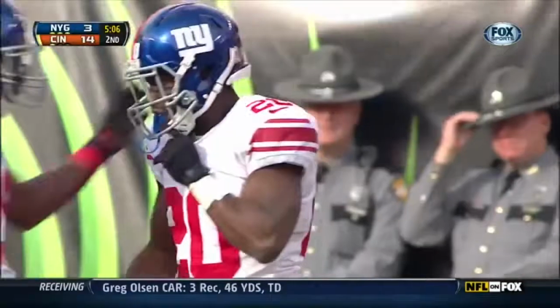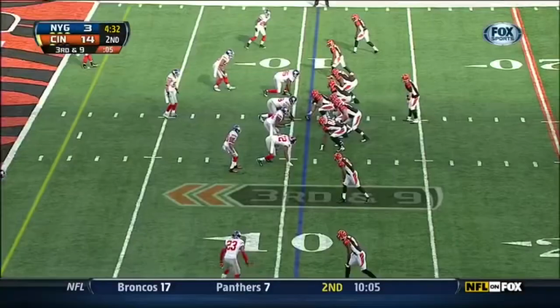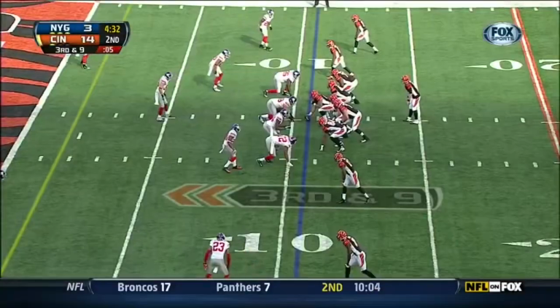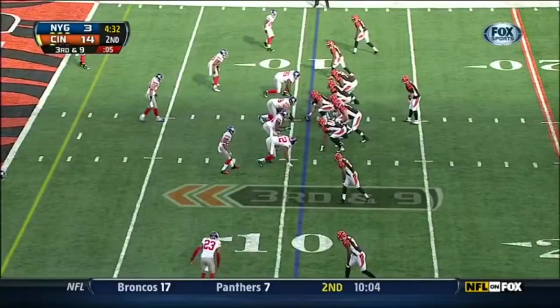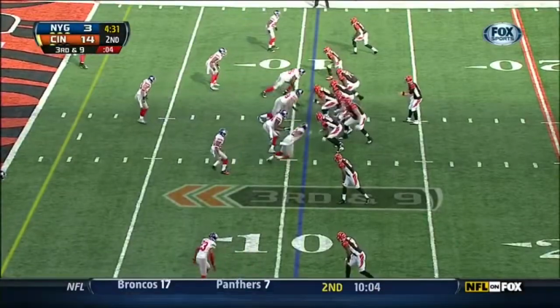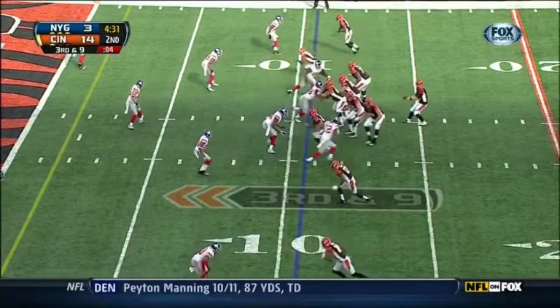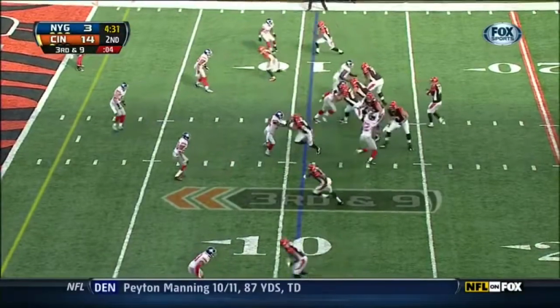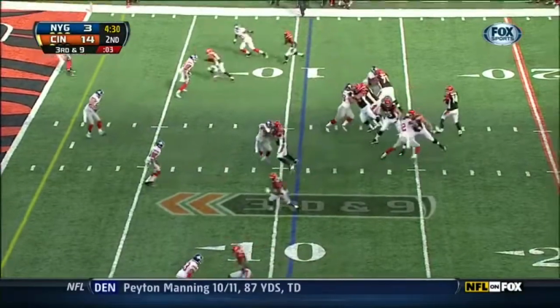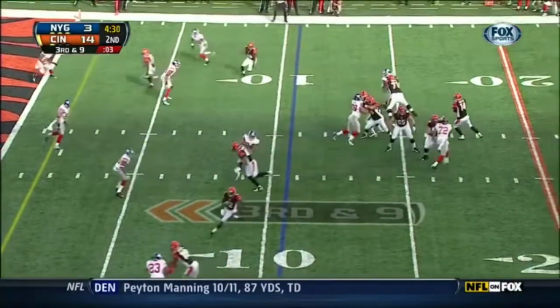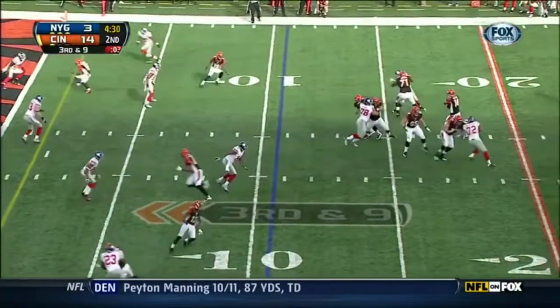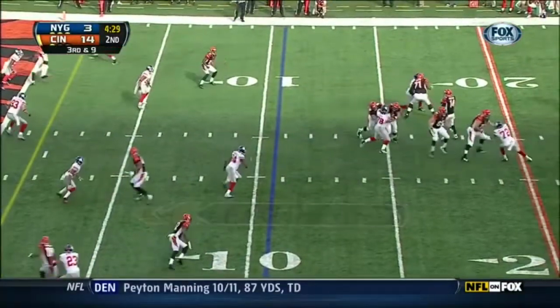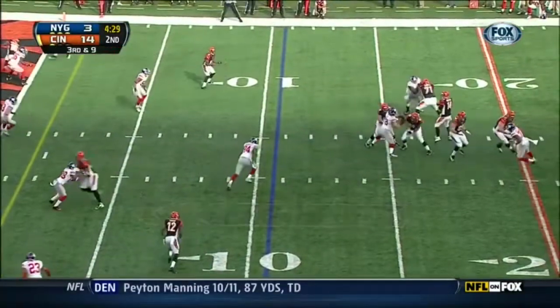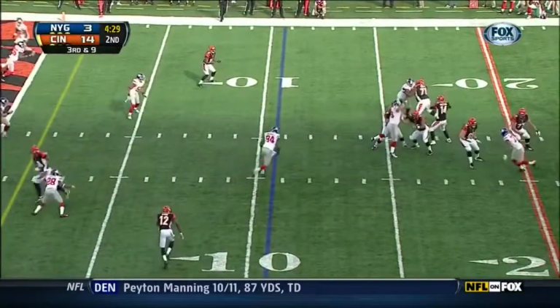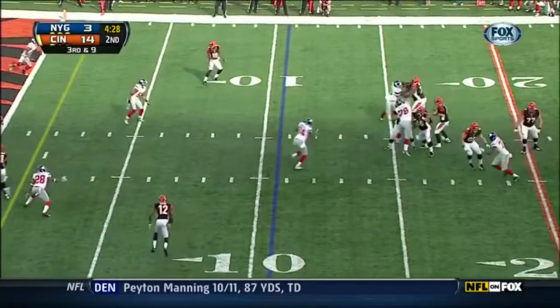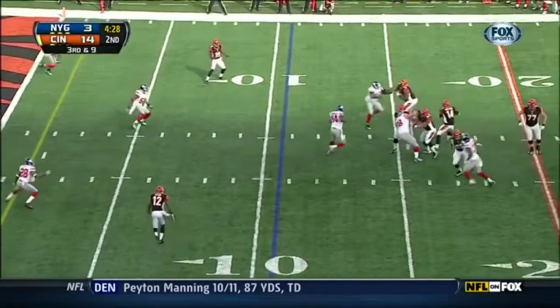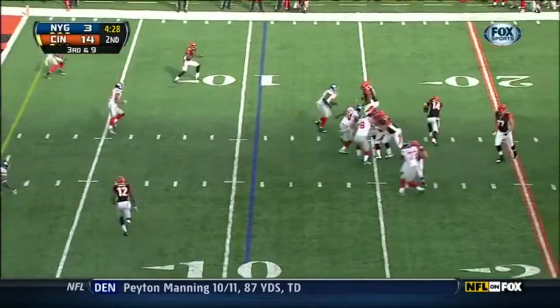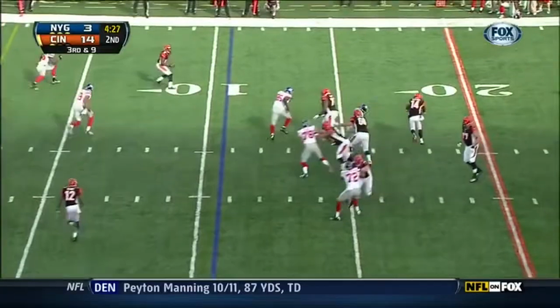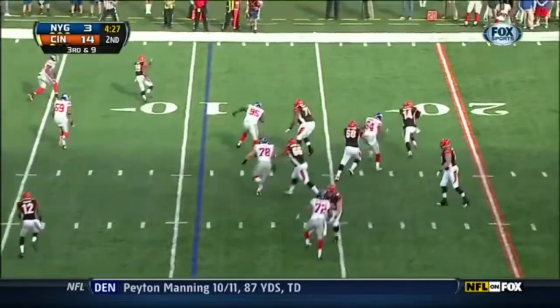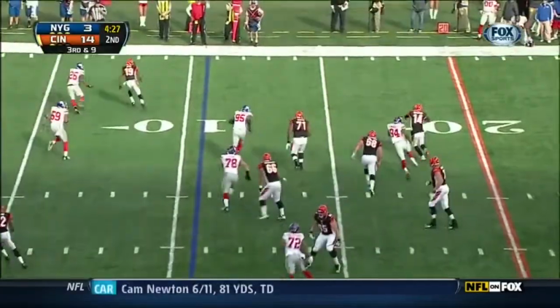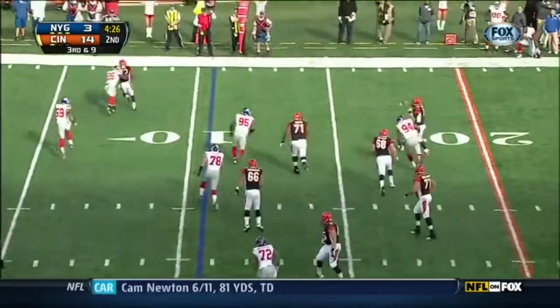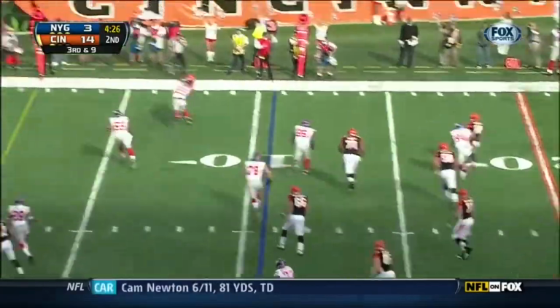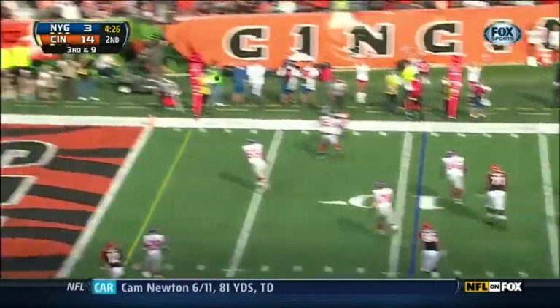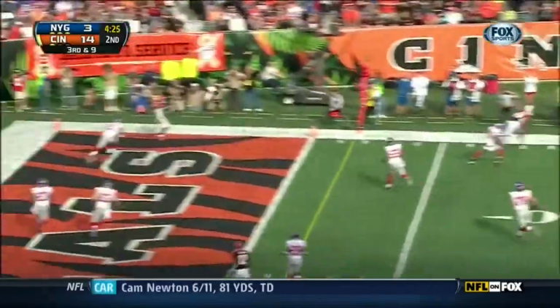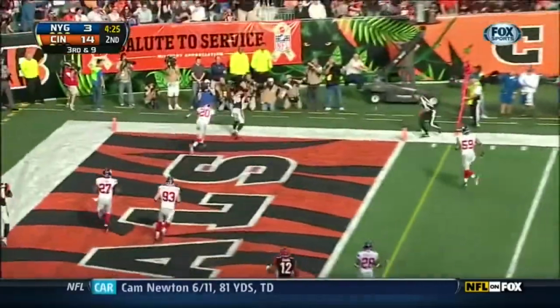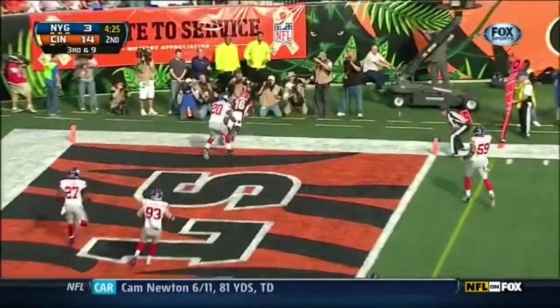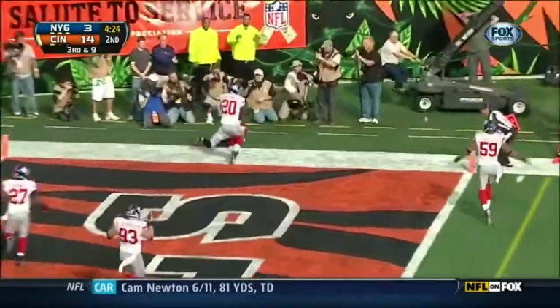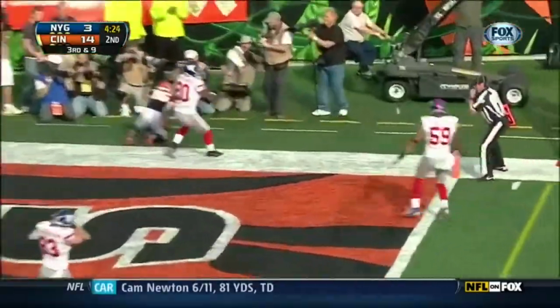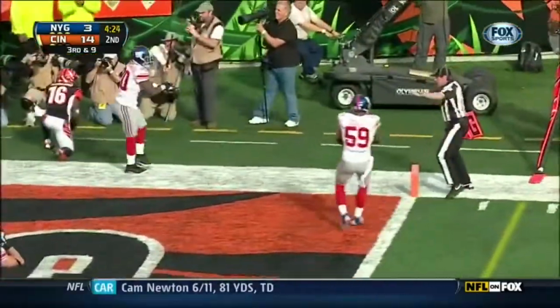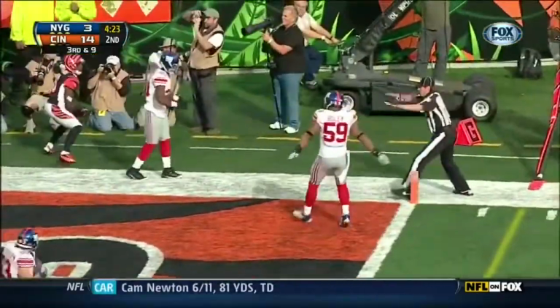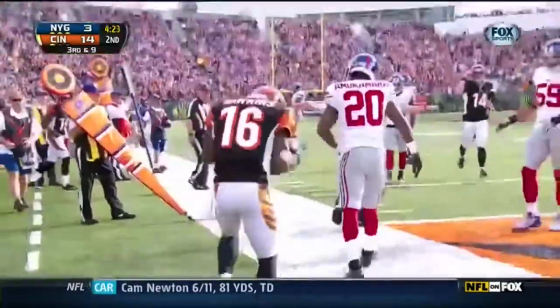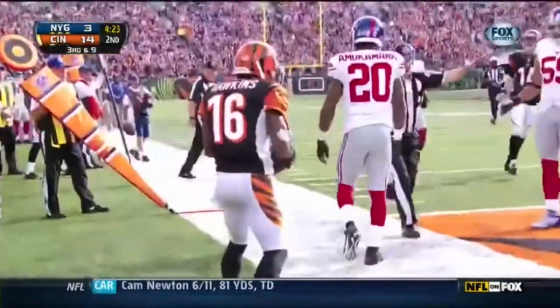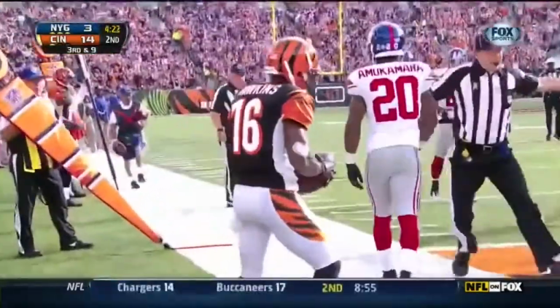He's had a good game and he's playing pretty well so far today. Third down — Dalton rolling right, rolls to the end zone, and that is an incompletion.